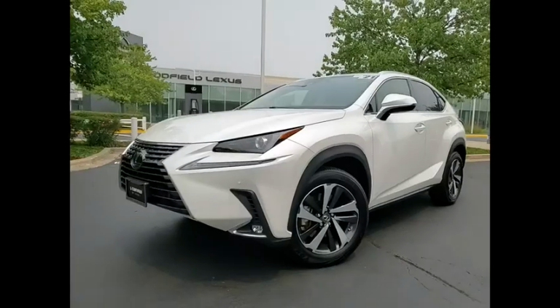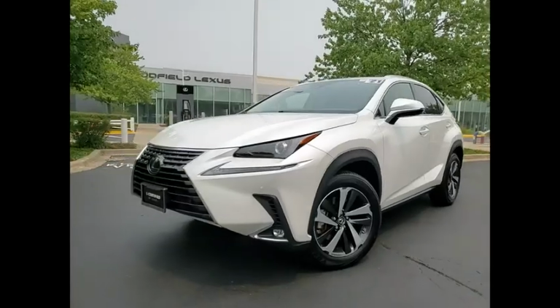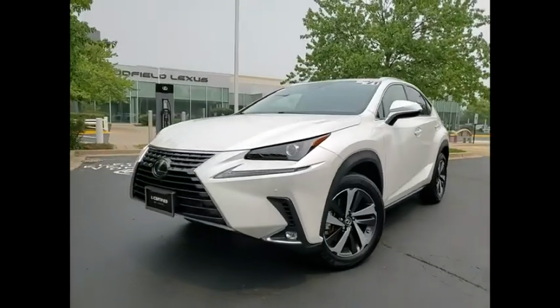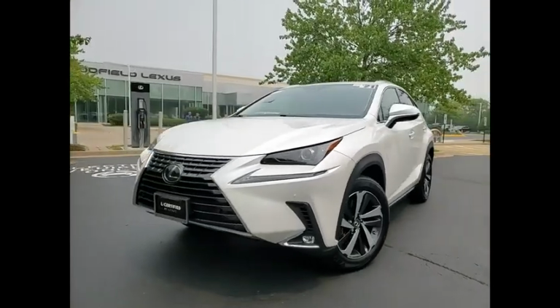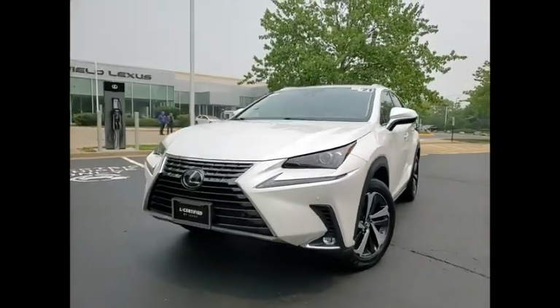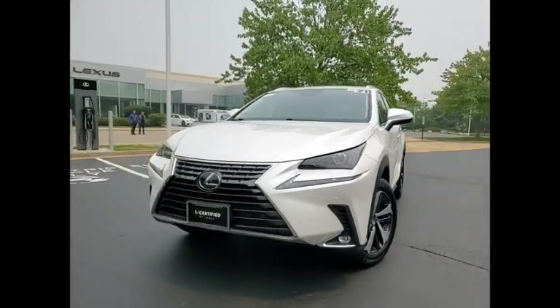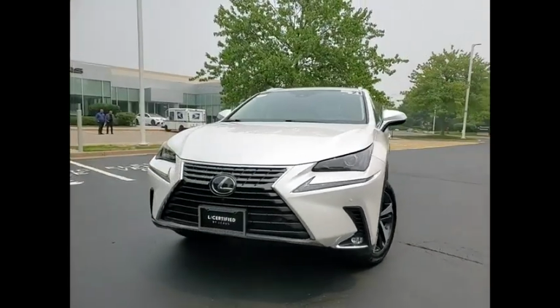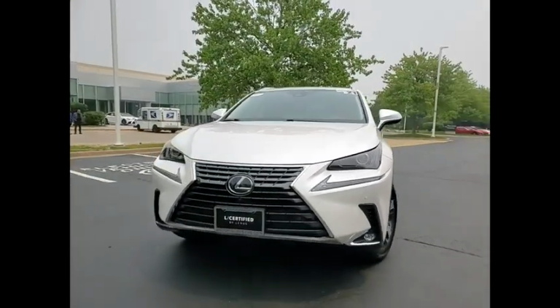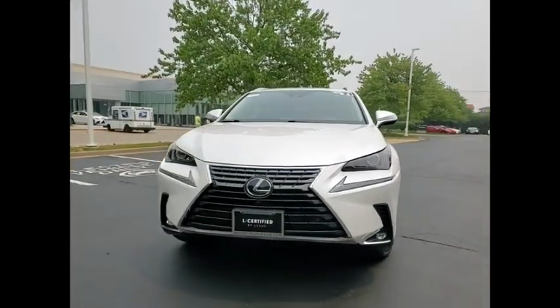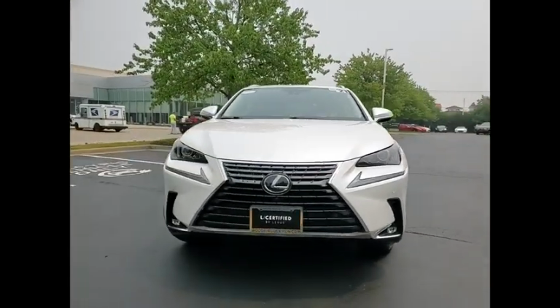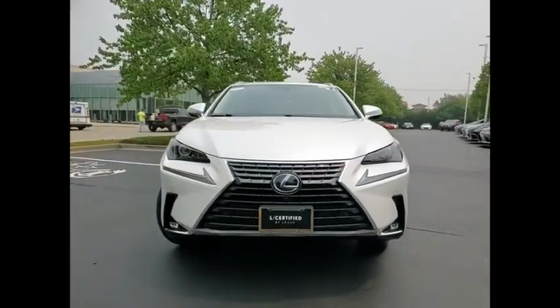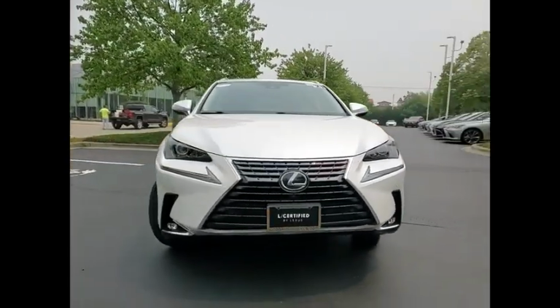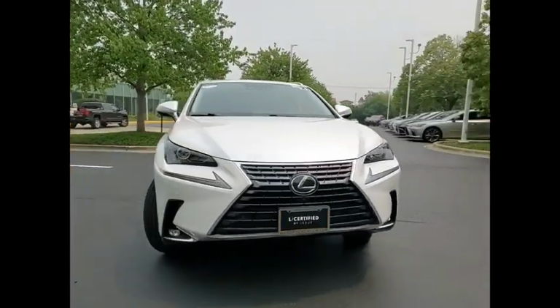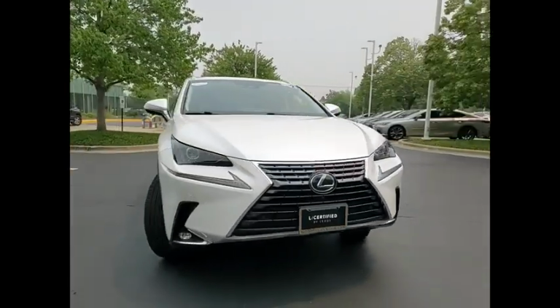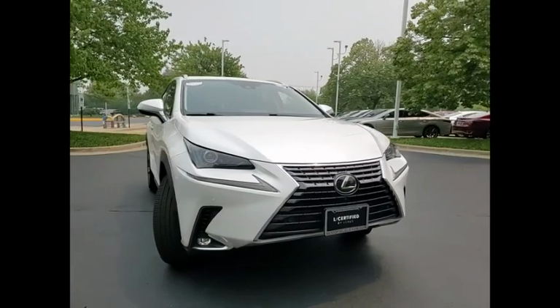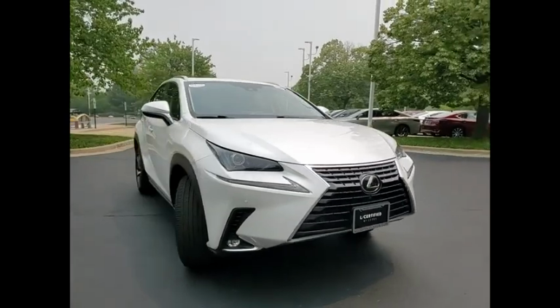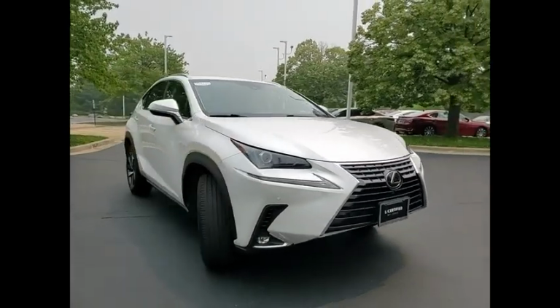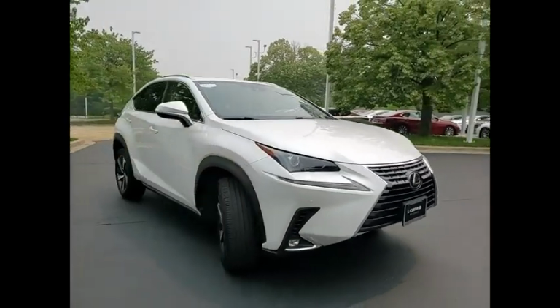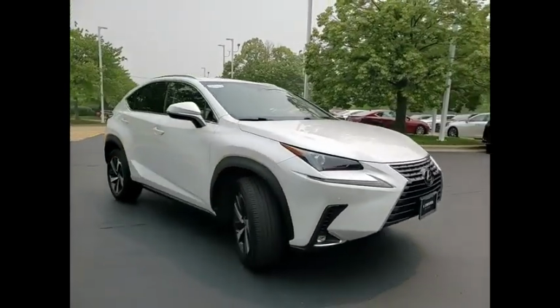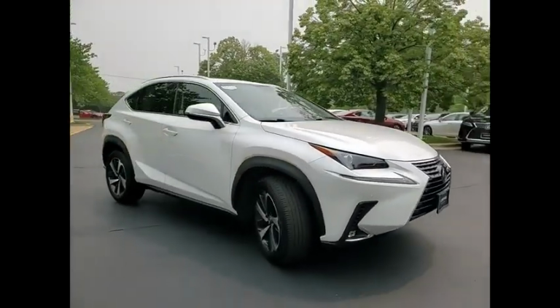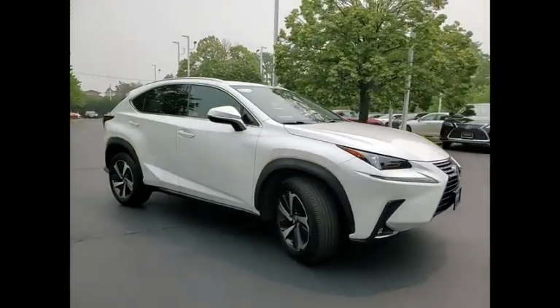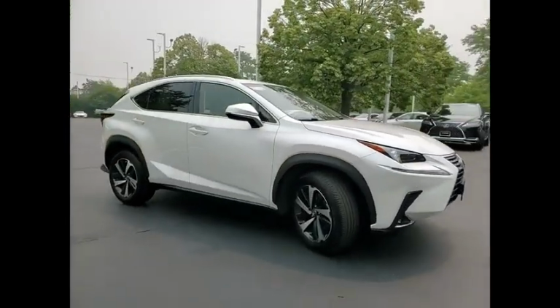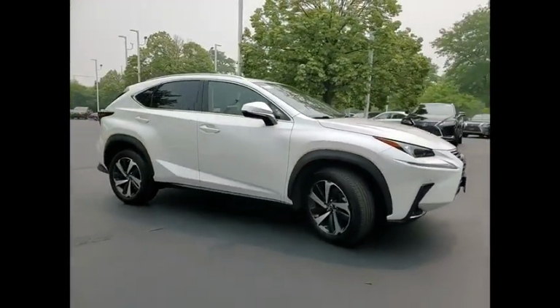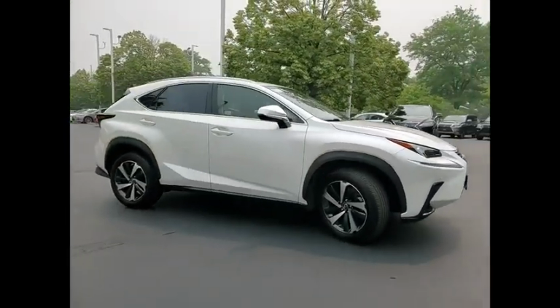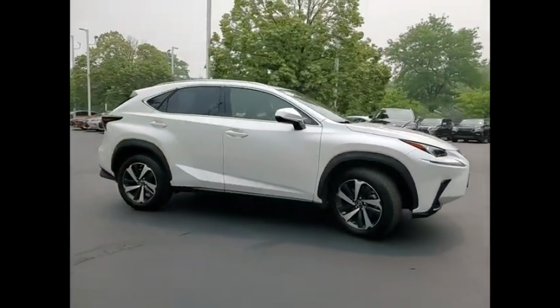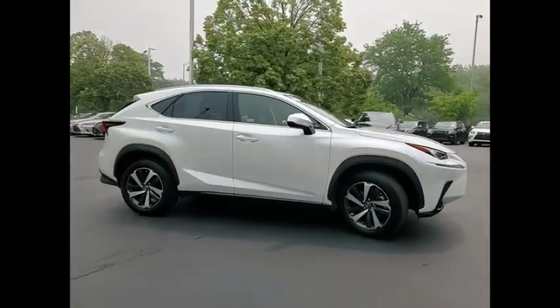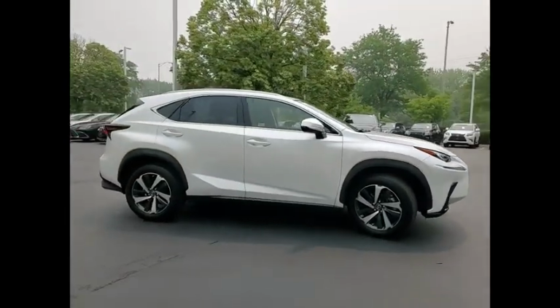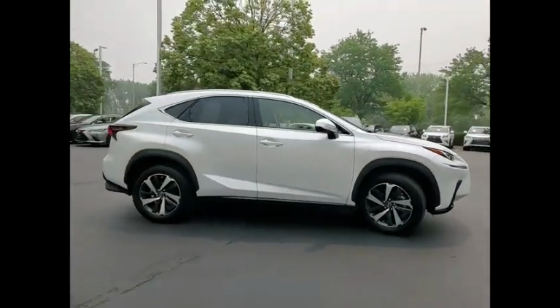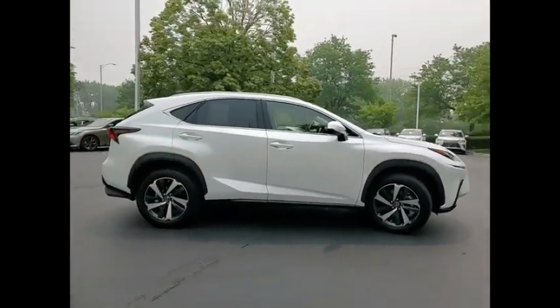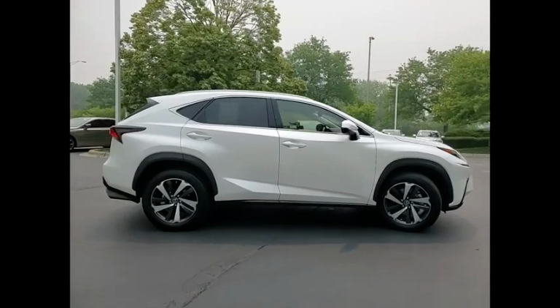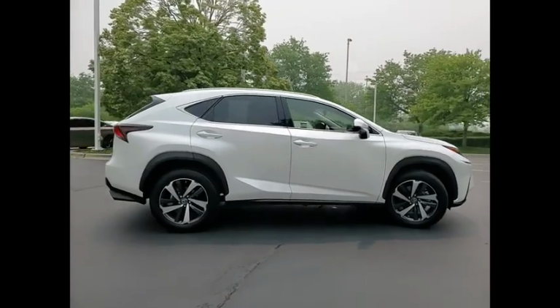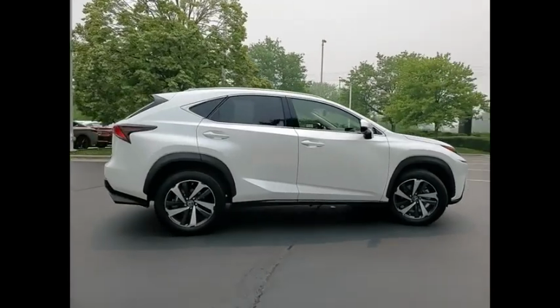You are going to love the 2021 Lexus NX. The Lexus NX is sculpted to look nimble while hinting at the incredible power concentrated inside.